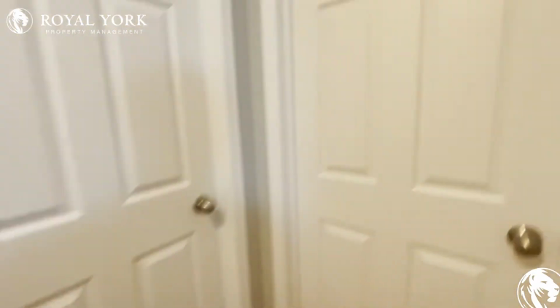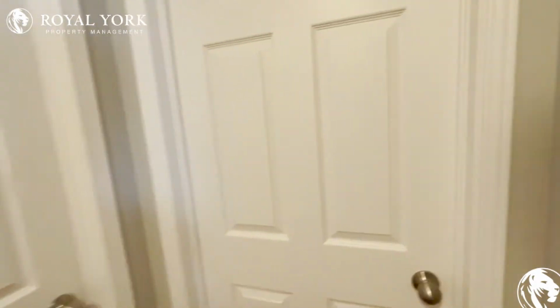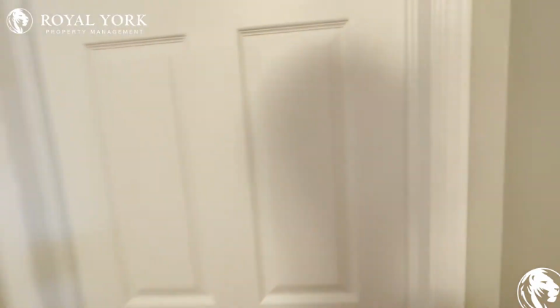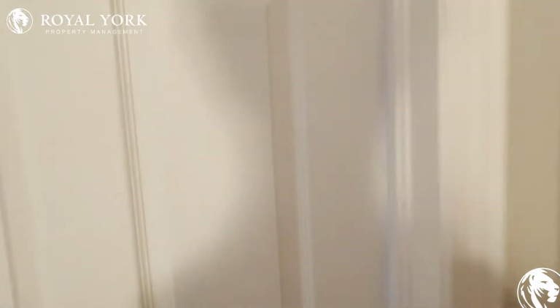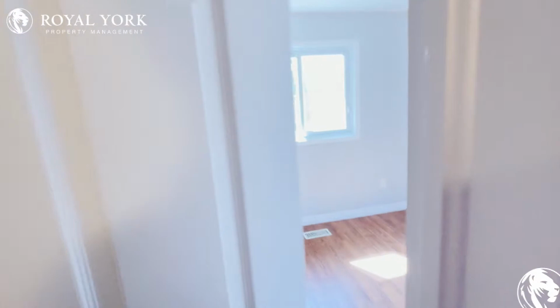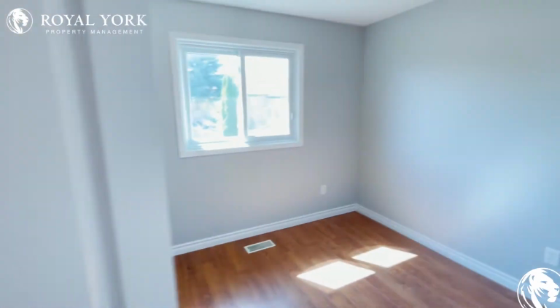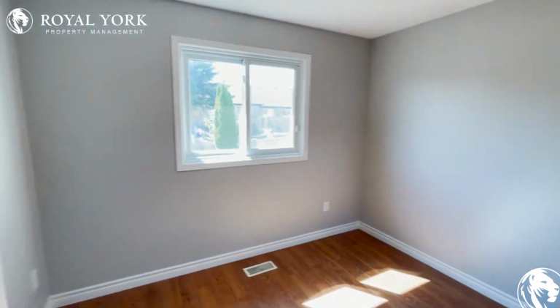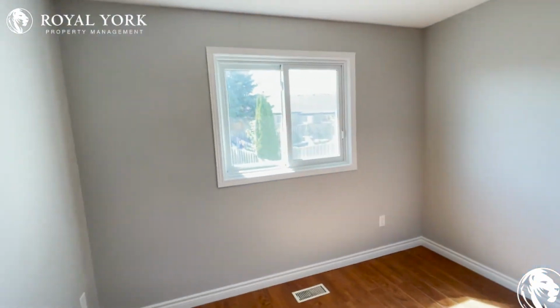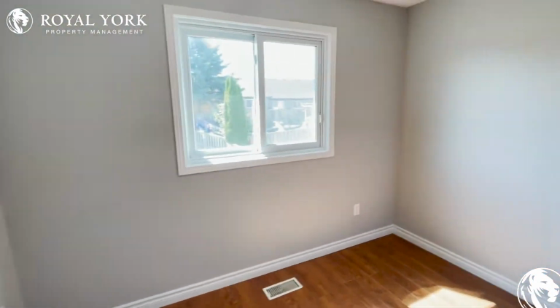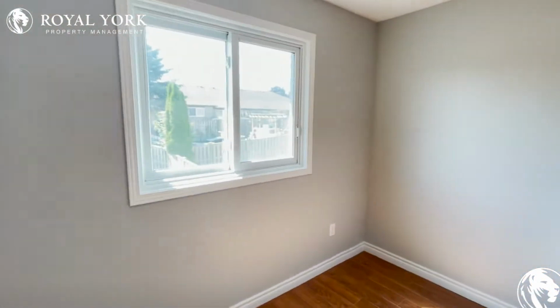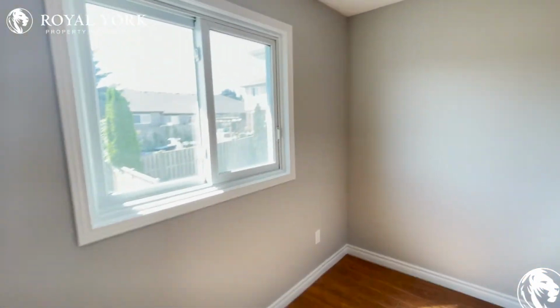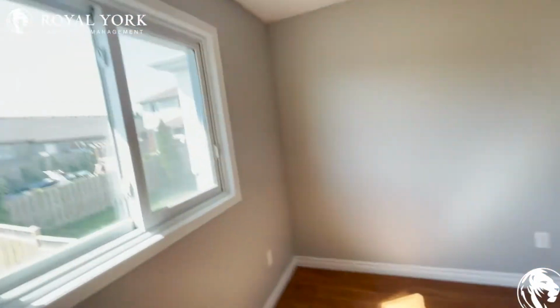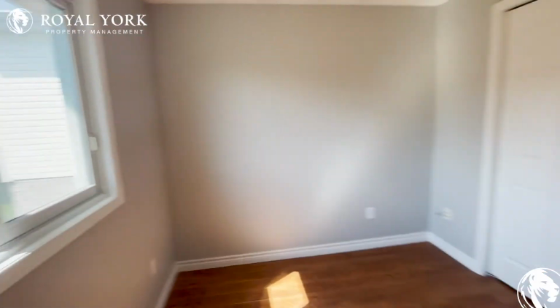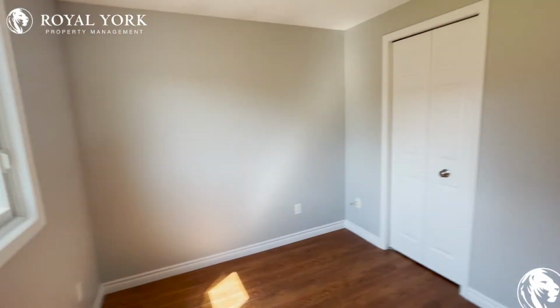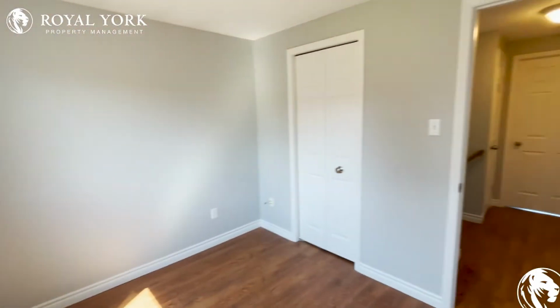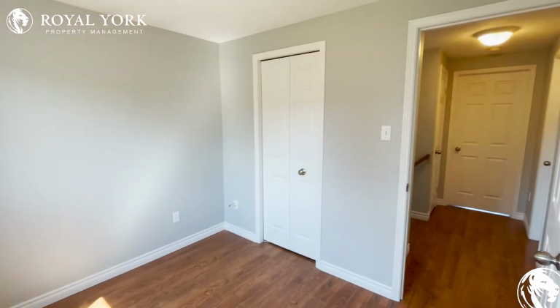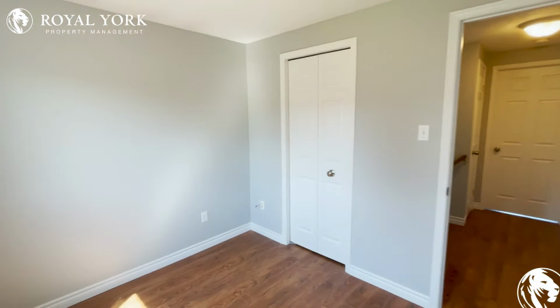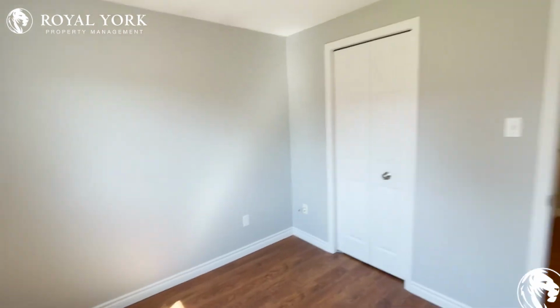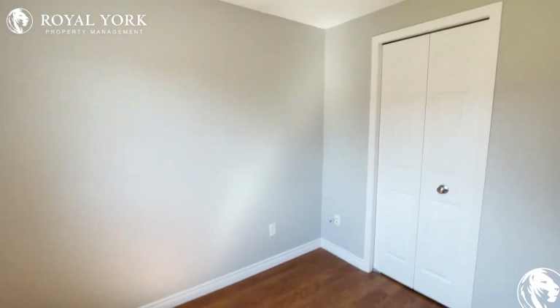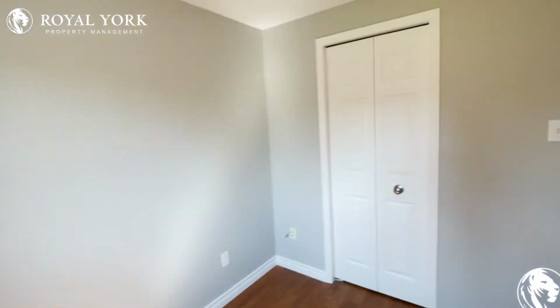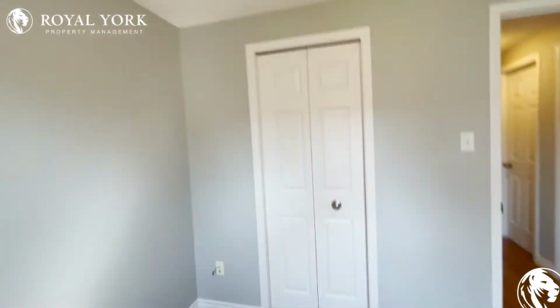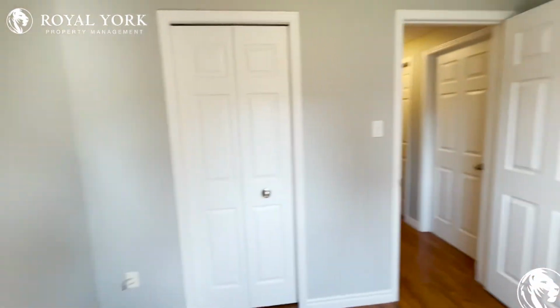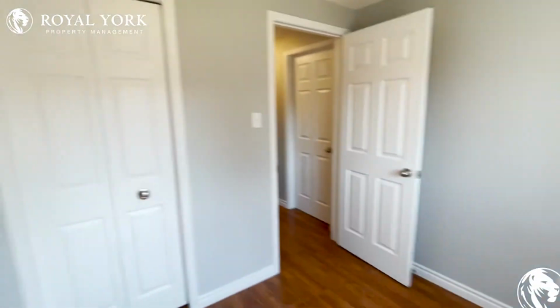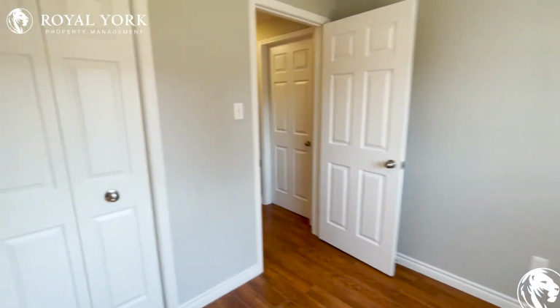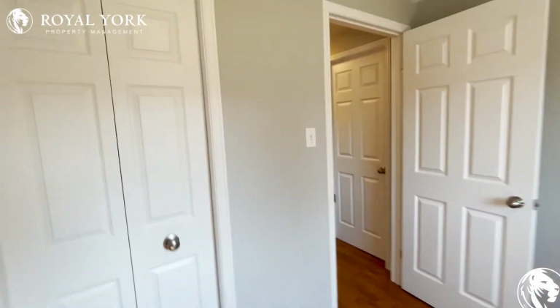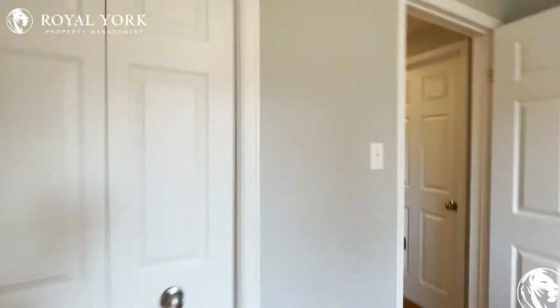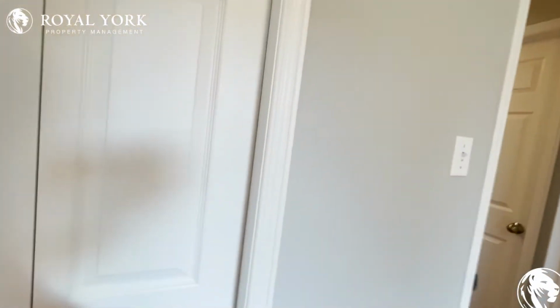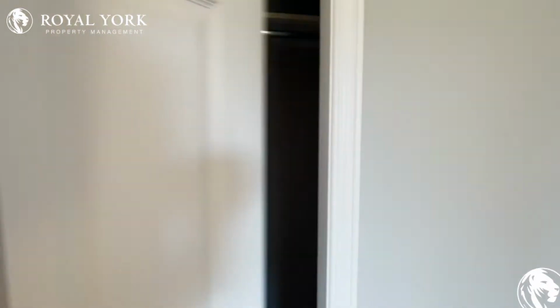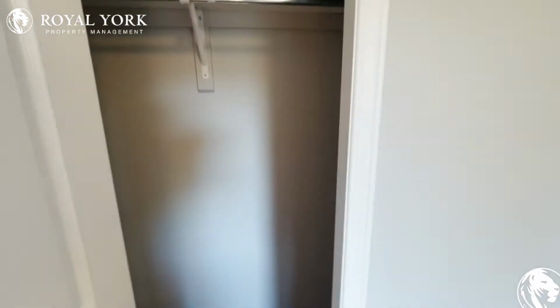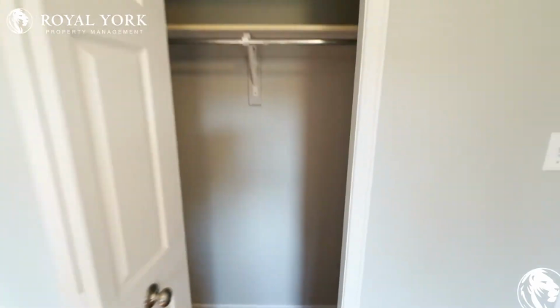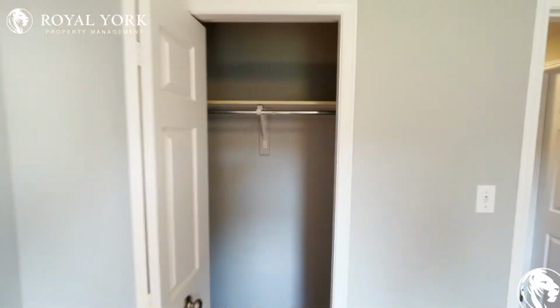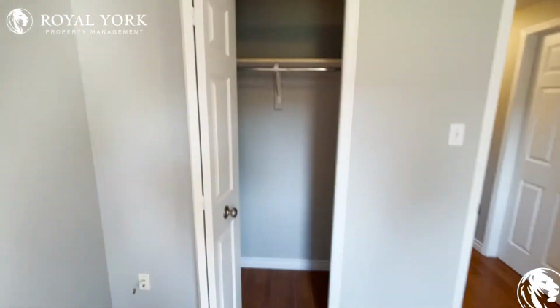So to our right, we have our first of three bedrooms. Natural light again coming in from the backyard. This room is large enough for a double bed, and you have your own closet — lots of room in the closet, actually.